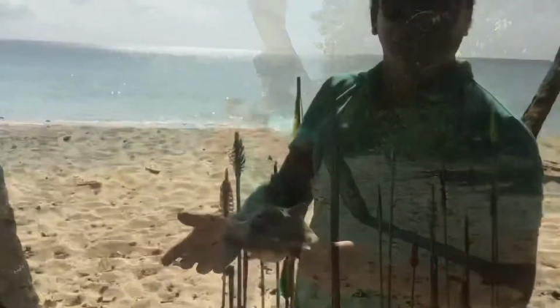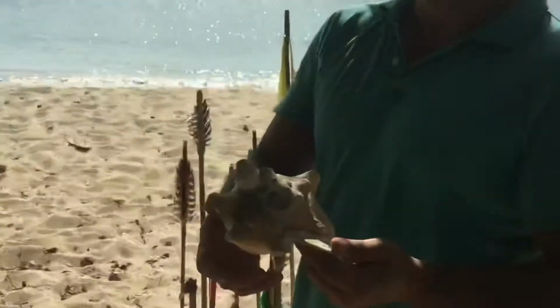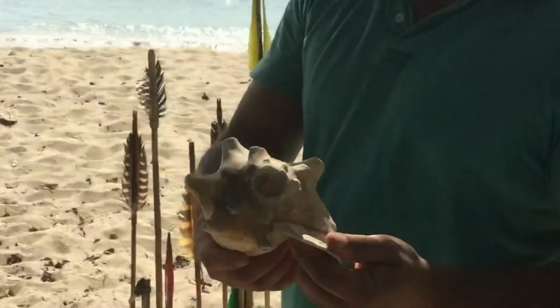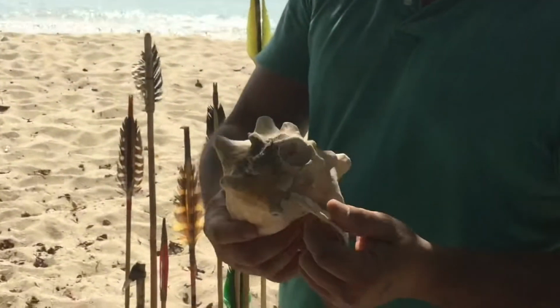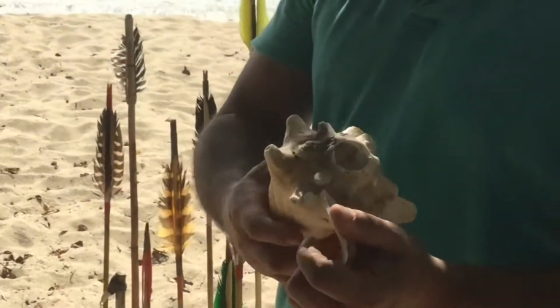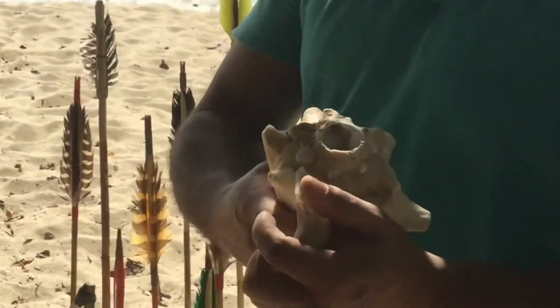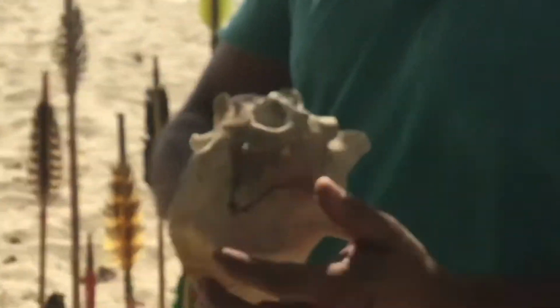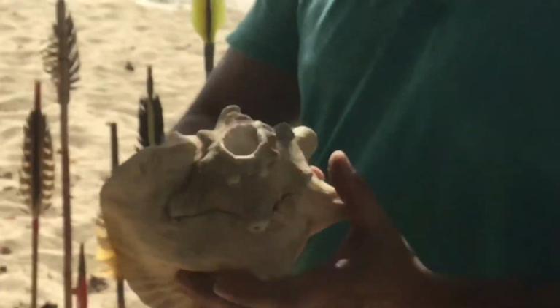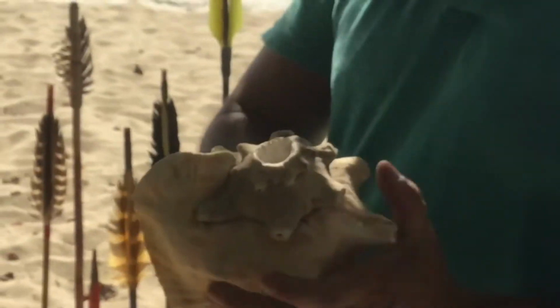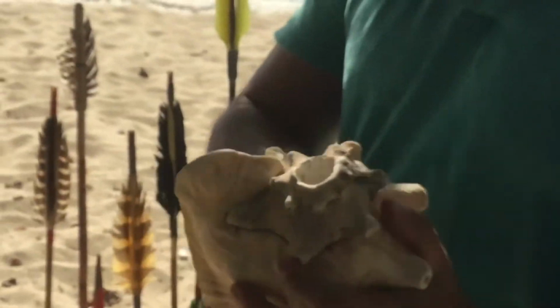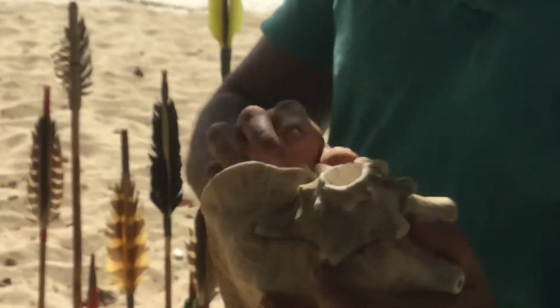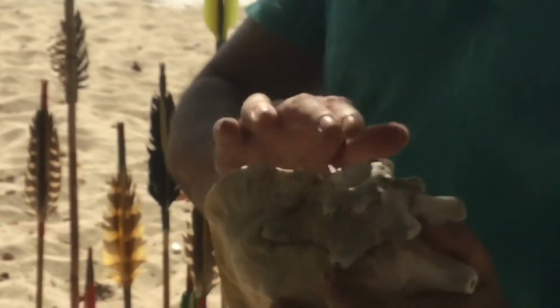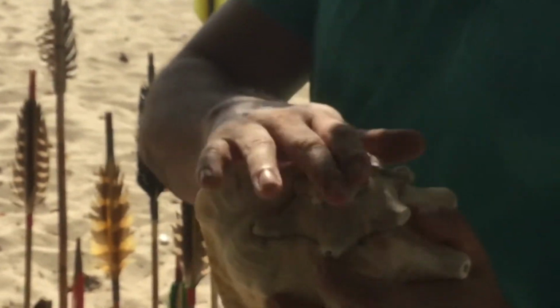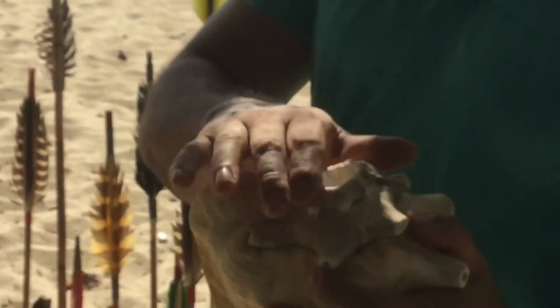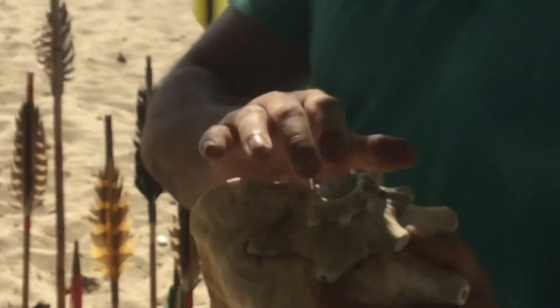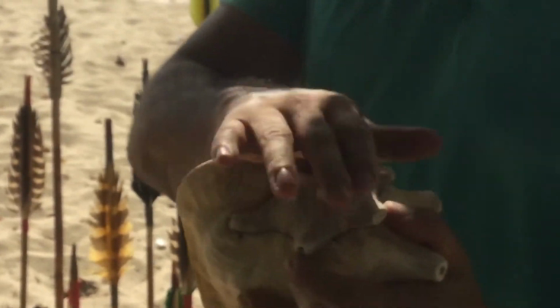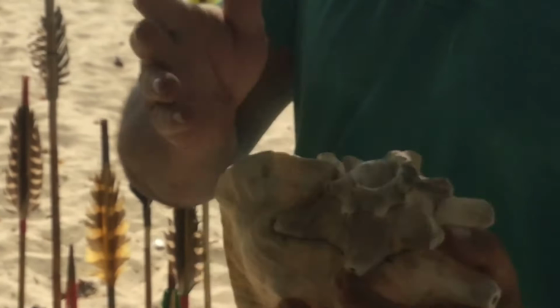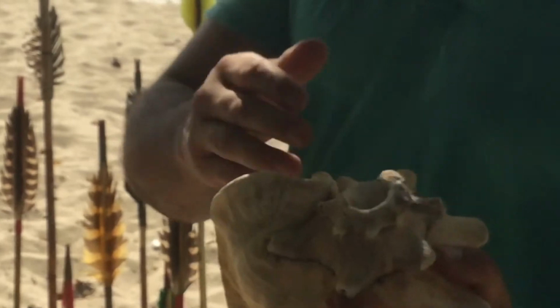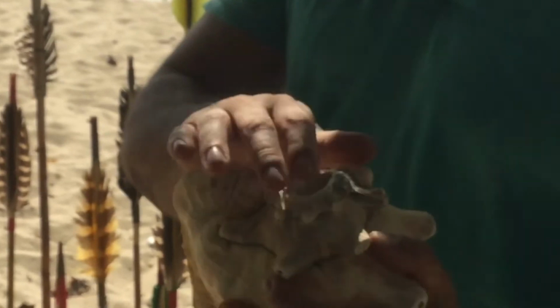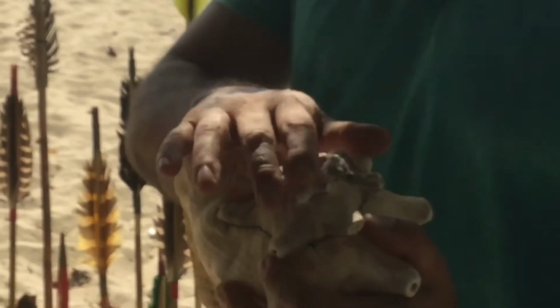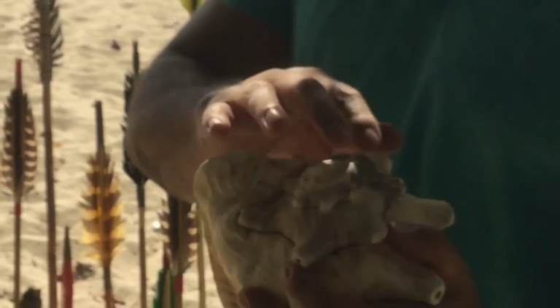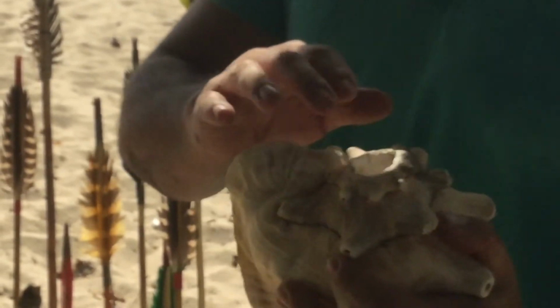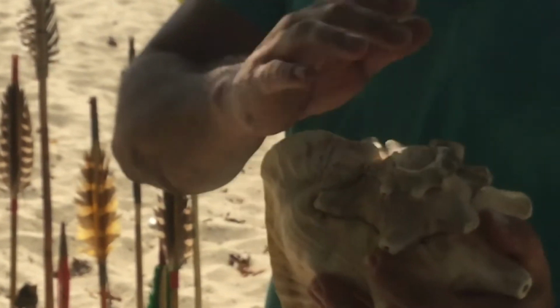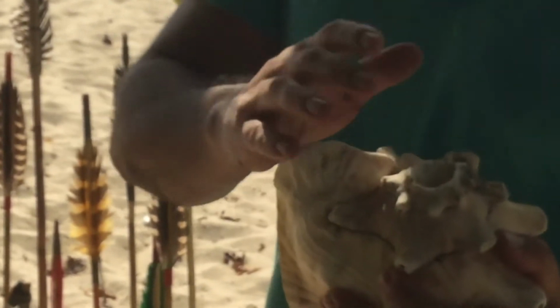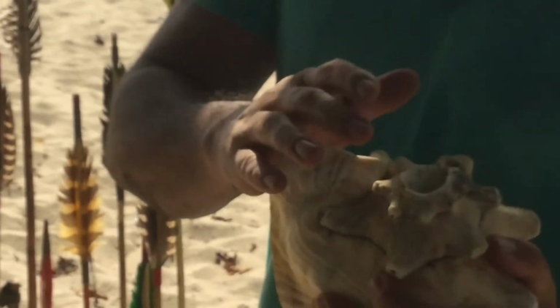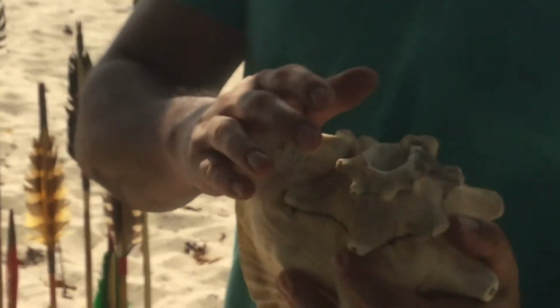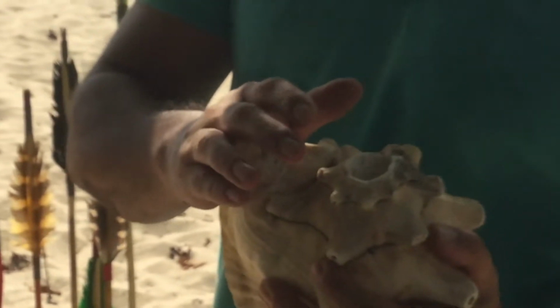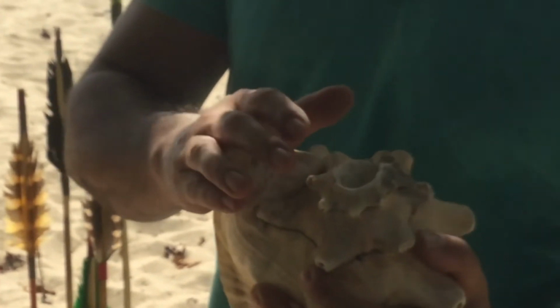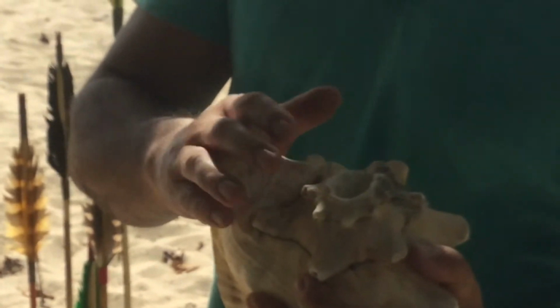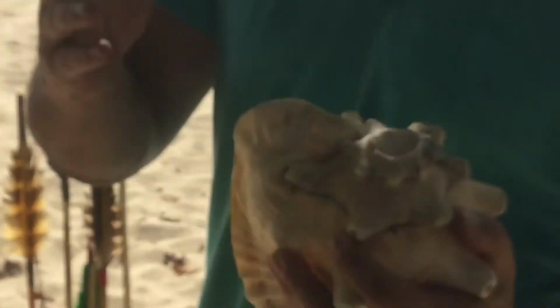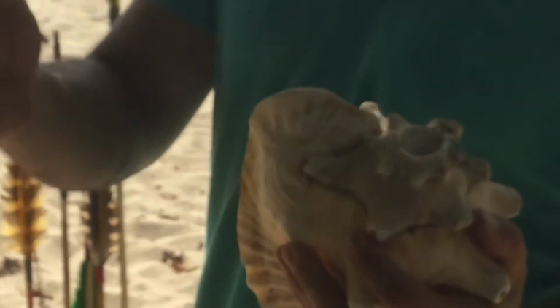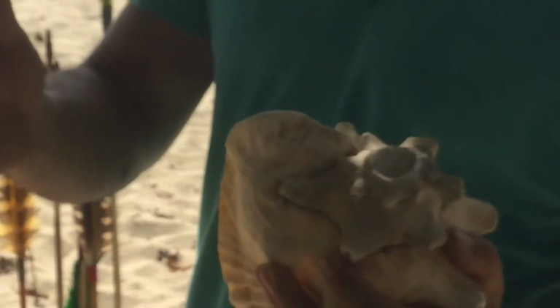A sea conch from Lobatus Giga was an instrument. The Taino name is Potuto or Guamo.